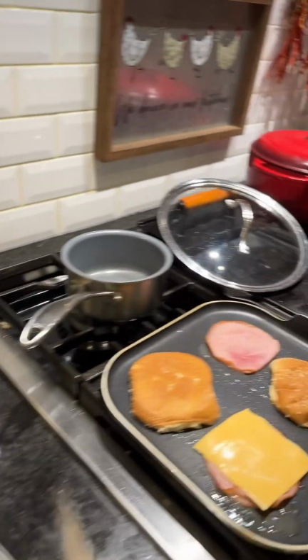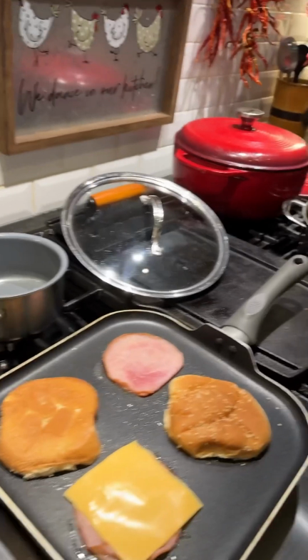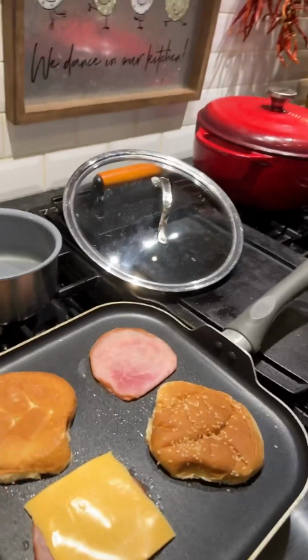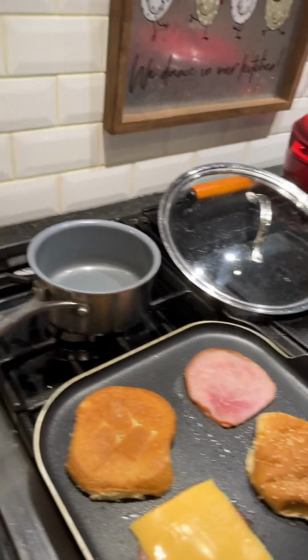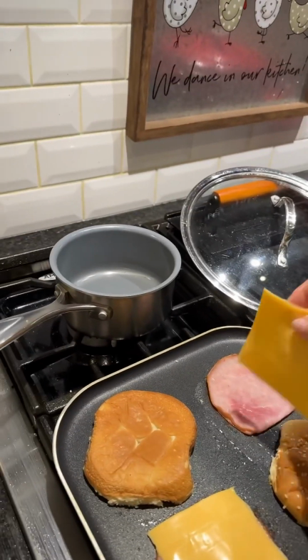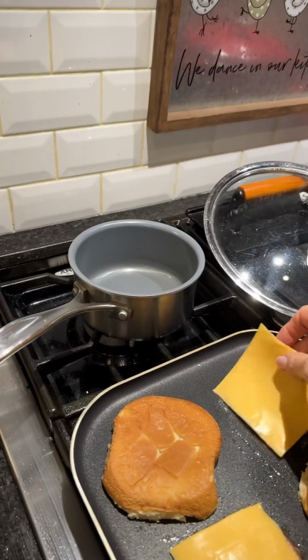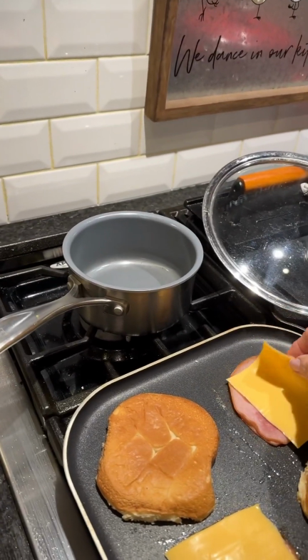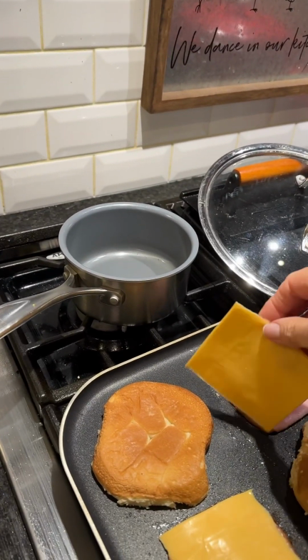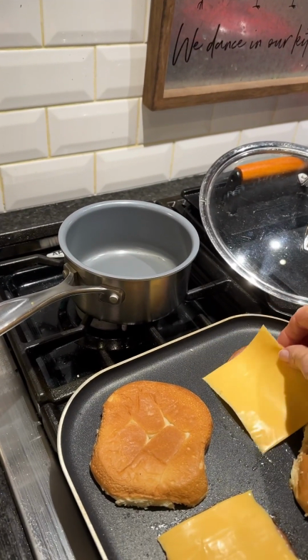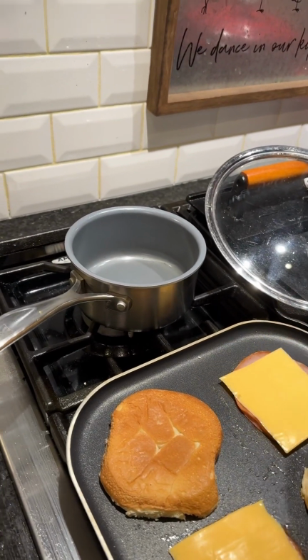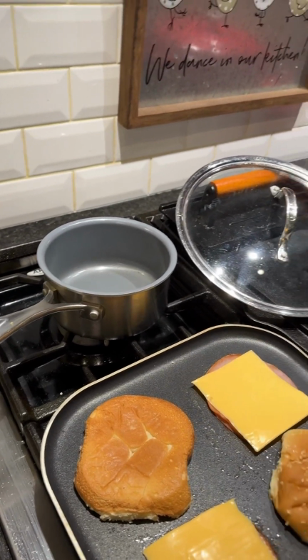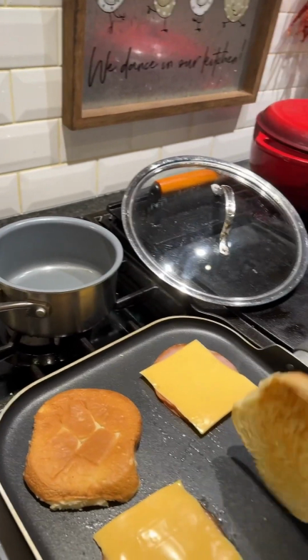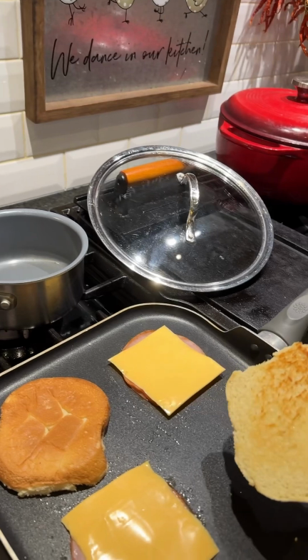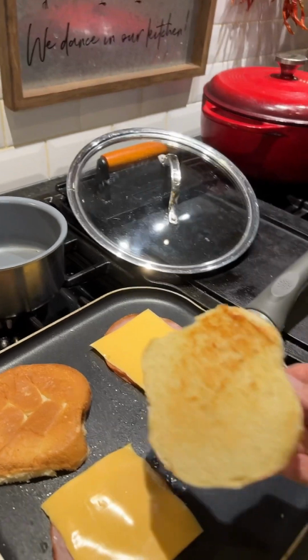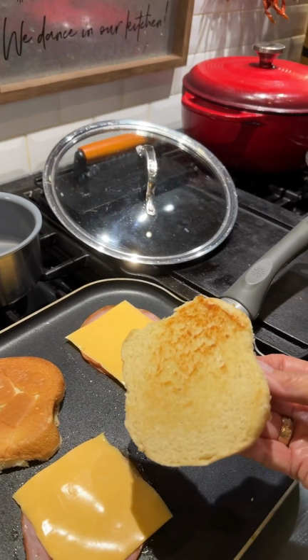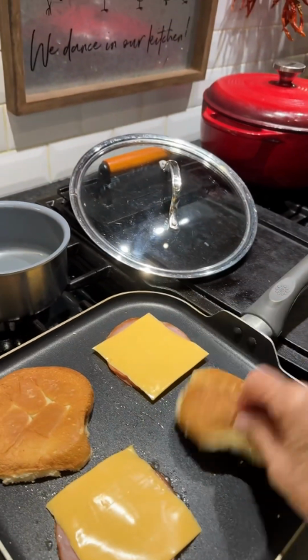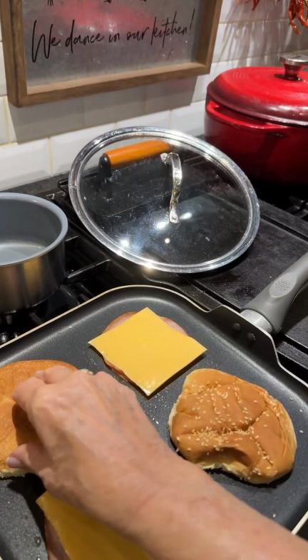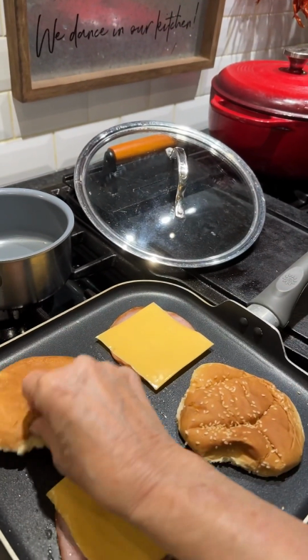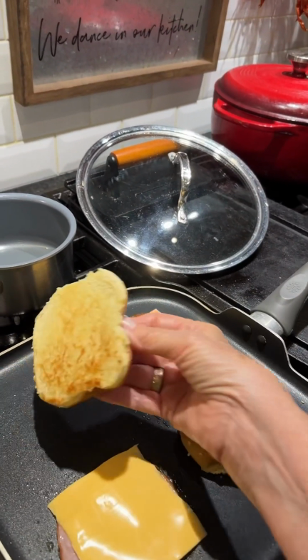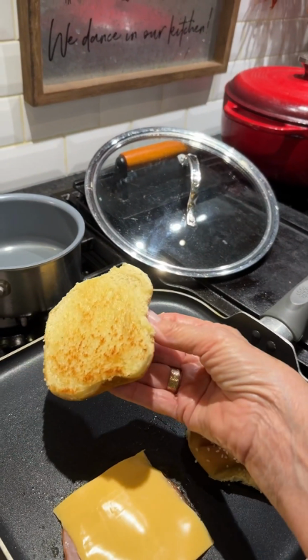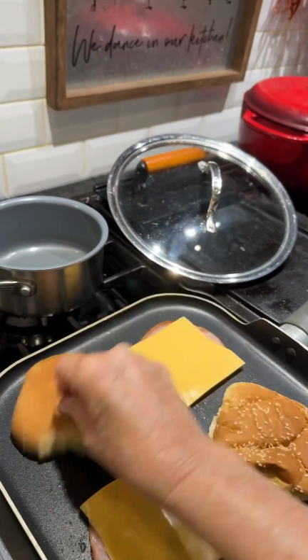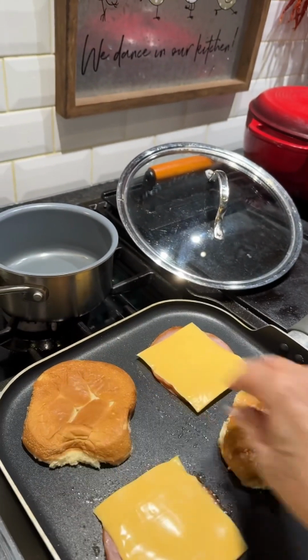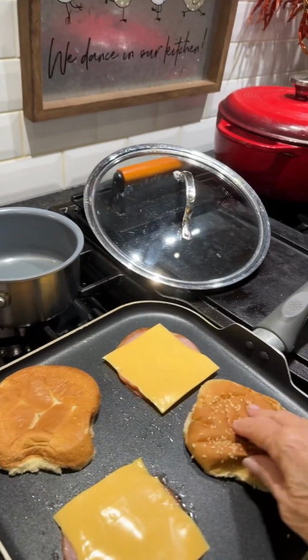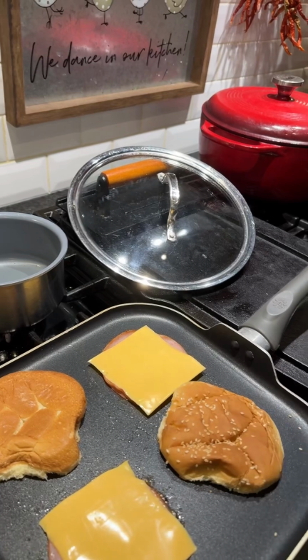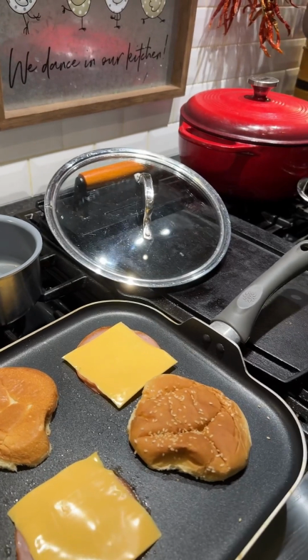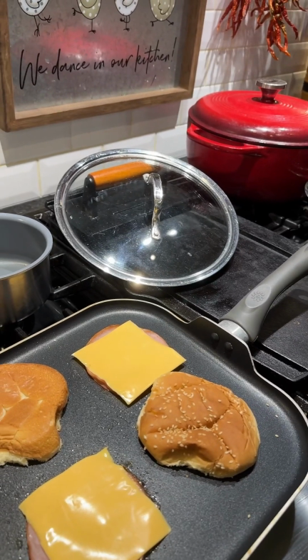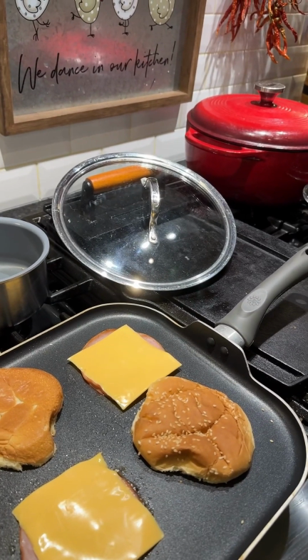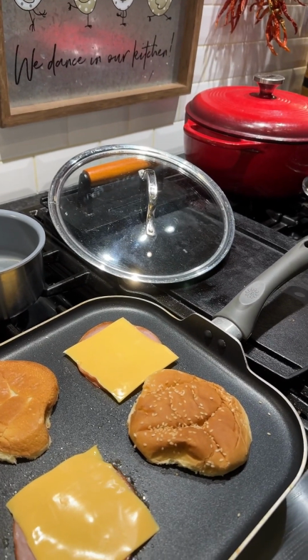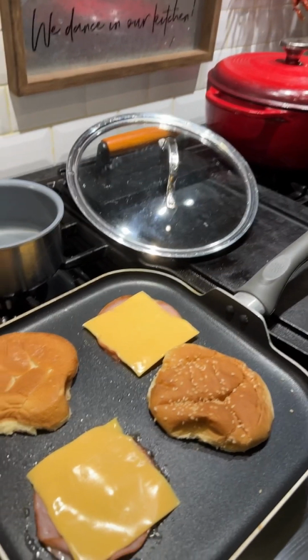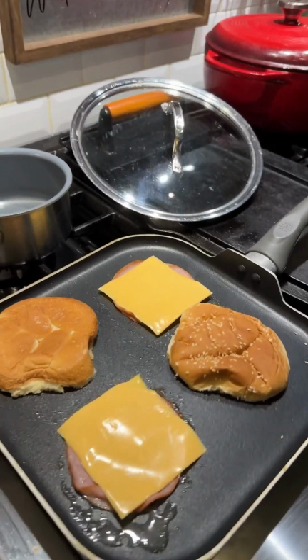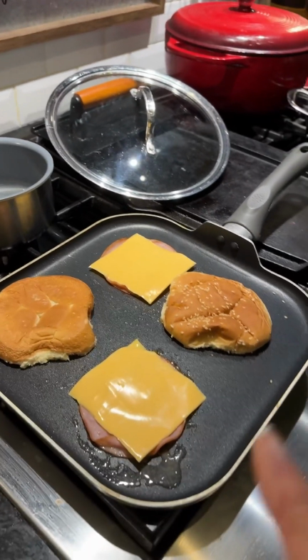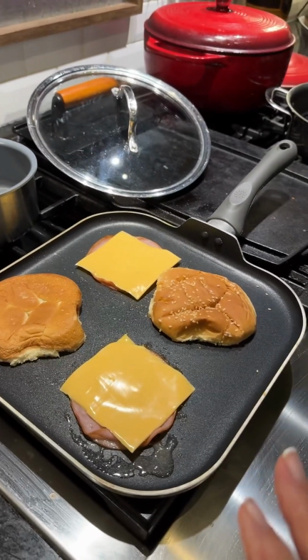Hold on a minute. There's the other piece of cheese. The bread's starting to look good. All right, so I'm just going to turn the fire off on that and just let that stay warm.